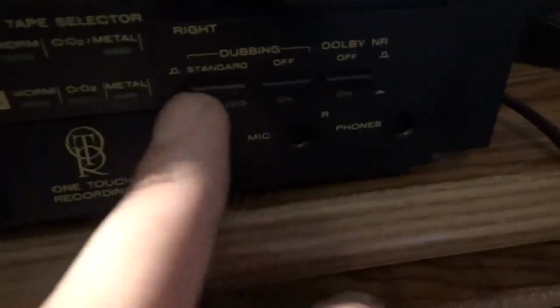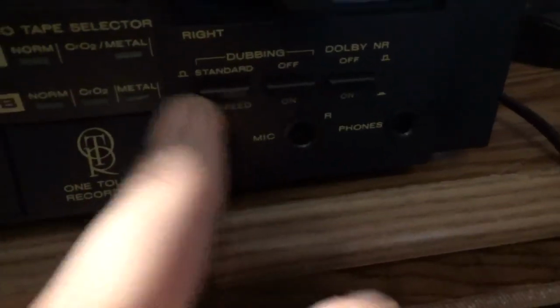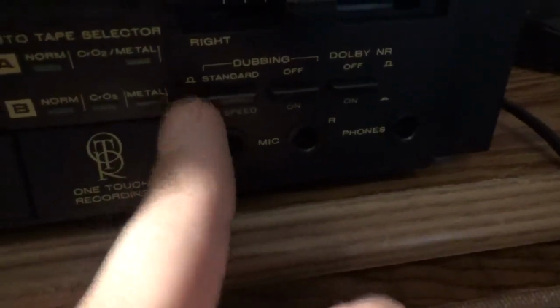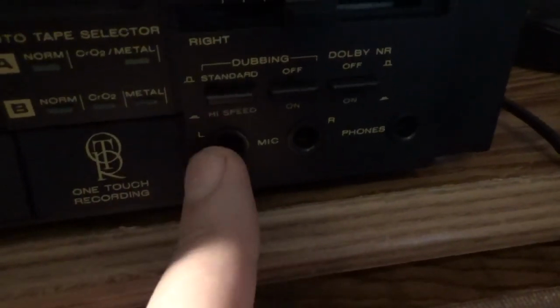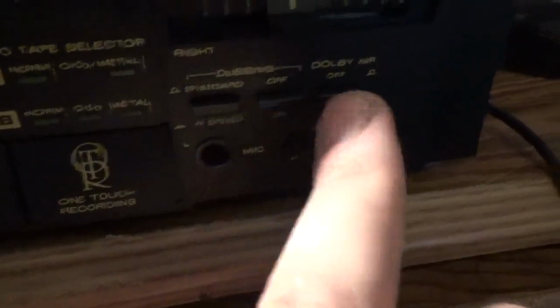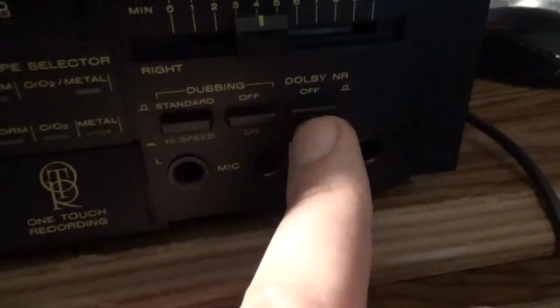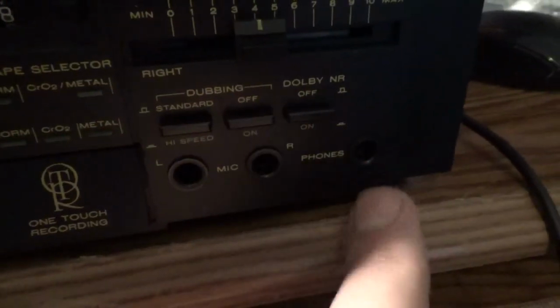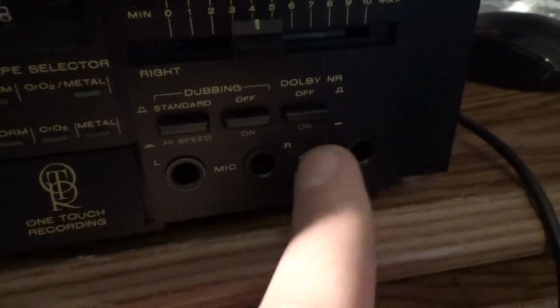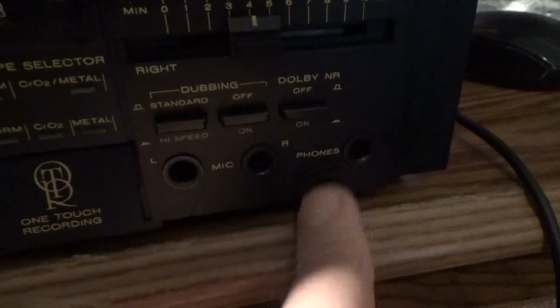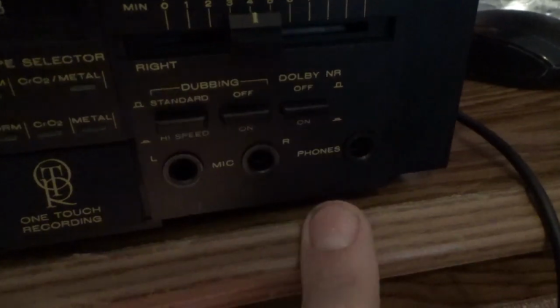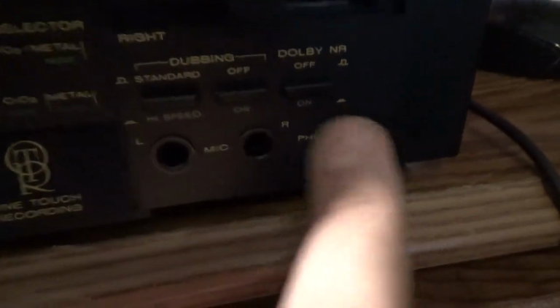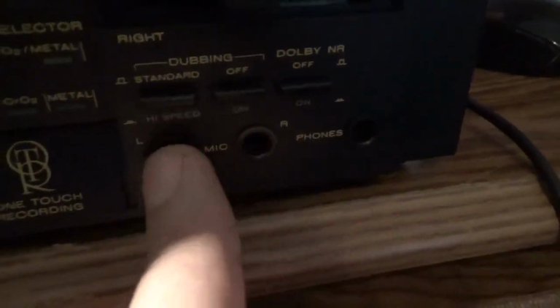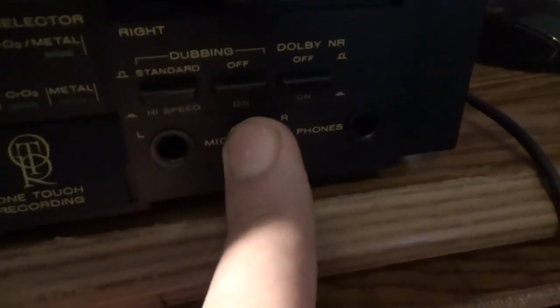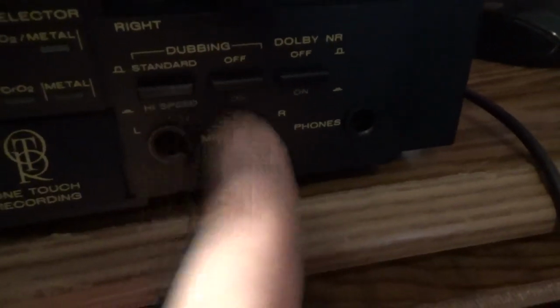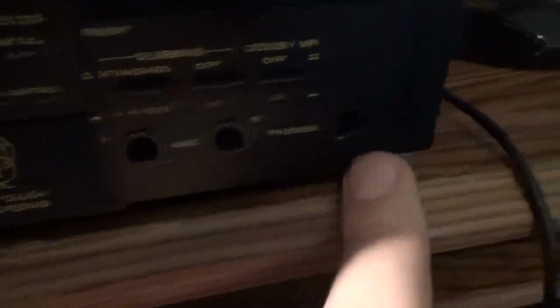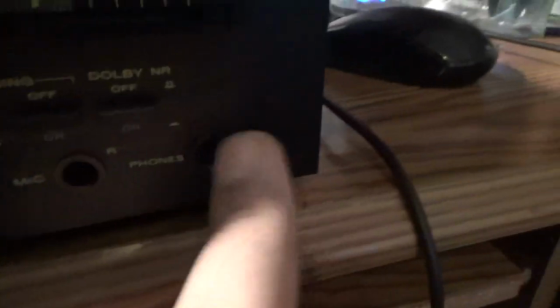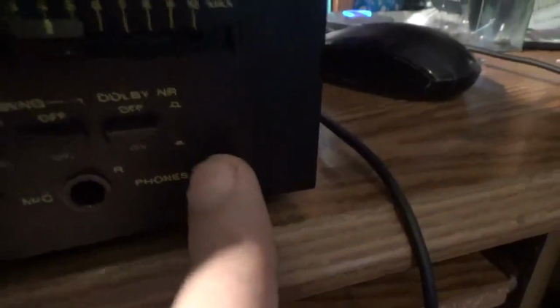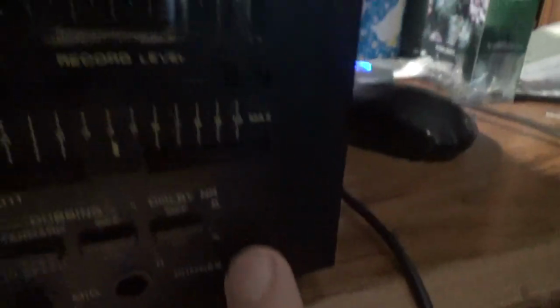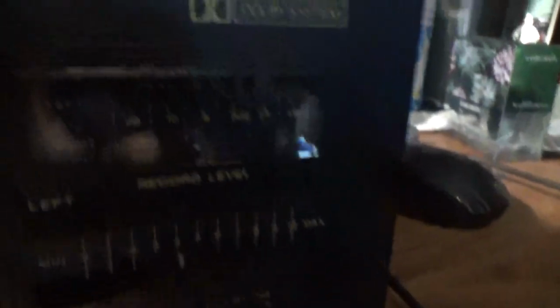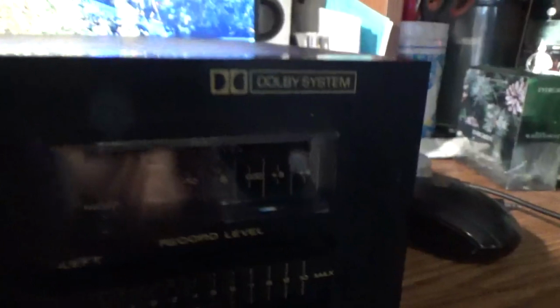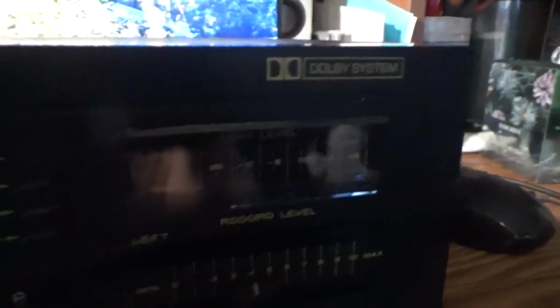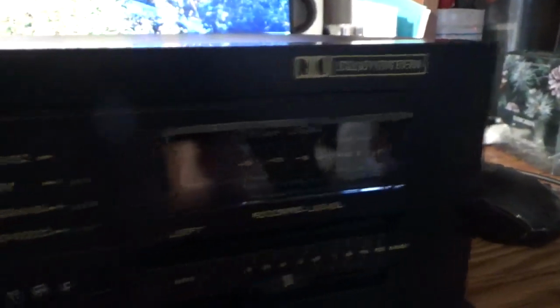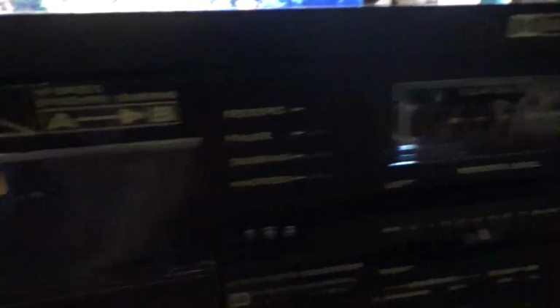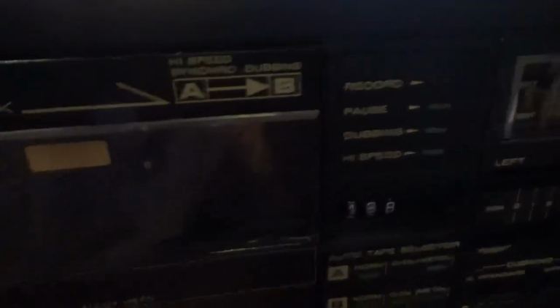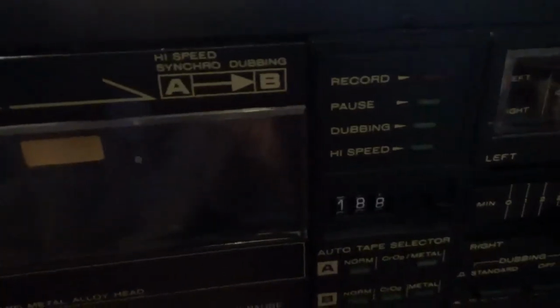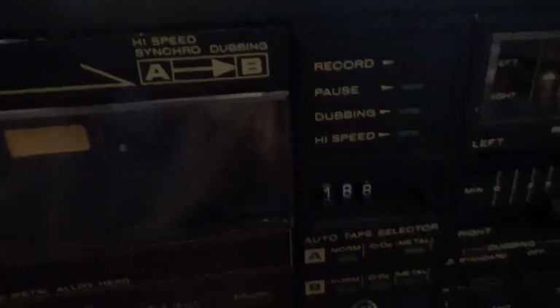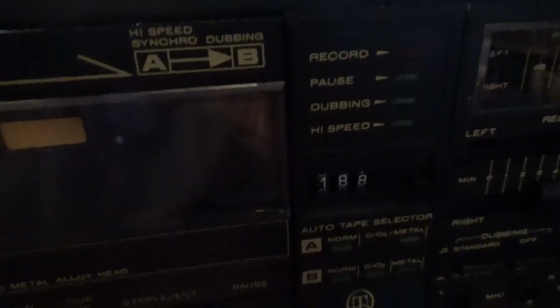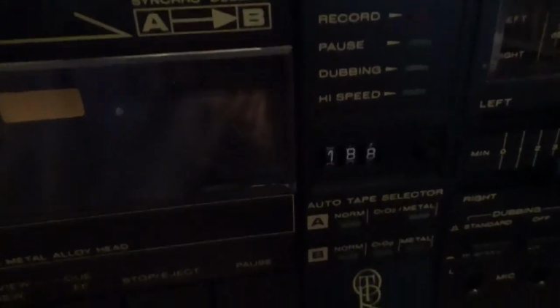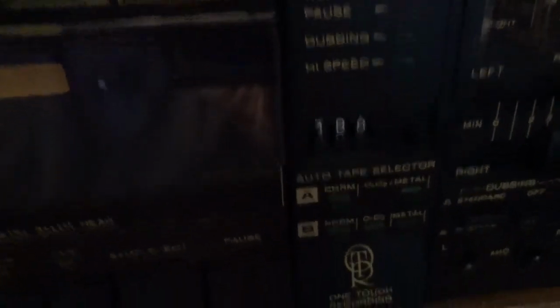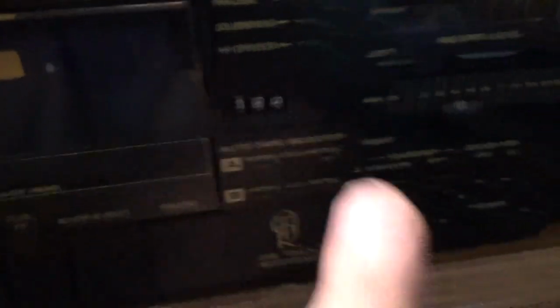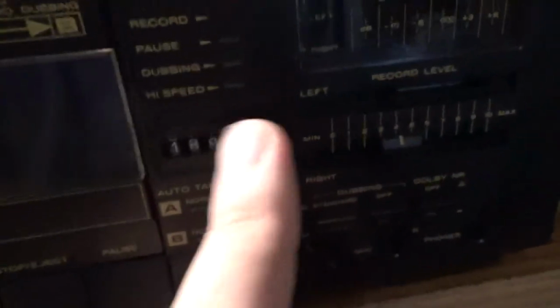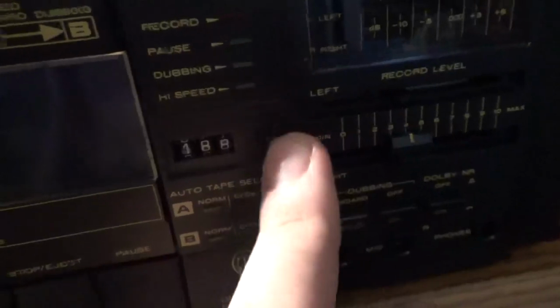Features include dubbing at standard or high speed, Dolby noise reduction on or off, microphone inputs left and right, headphones, record, pause, dubbing, high speed, and a tape counter.